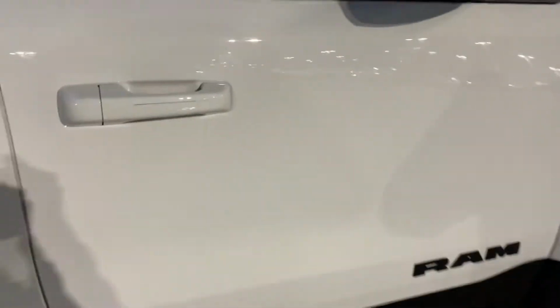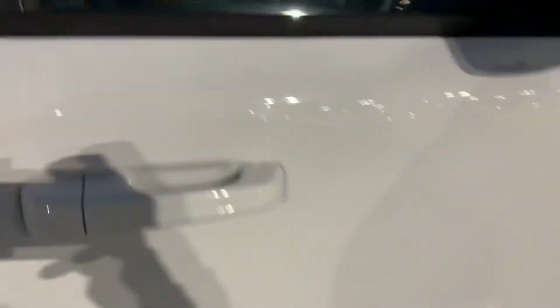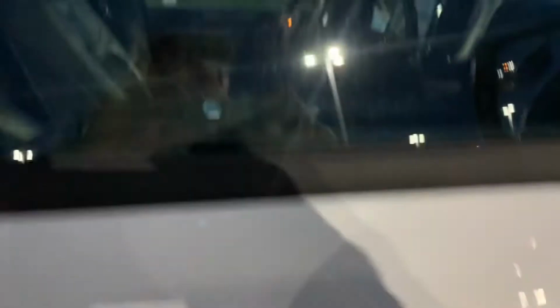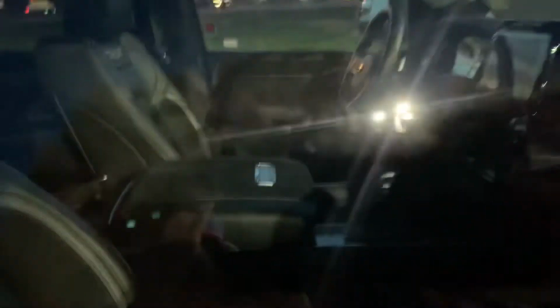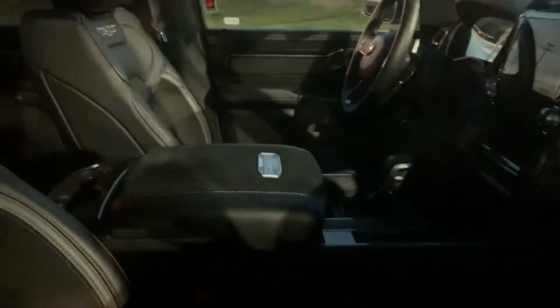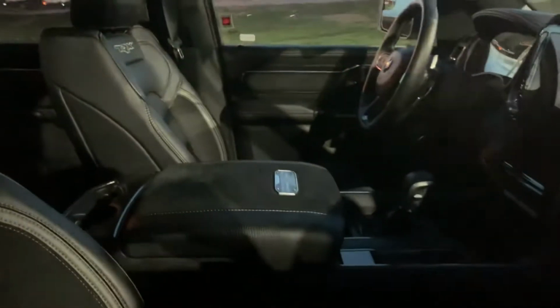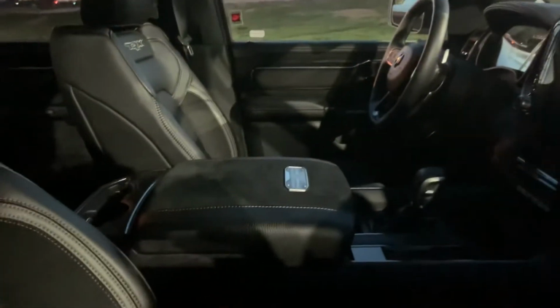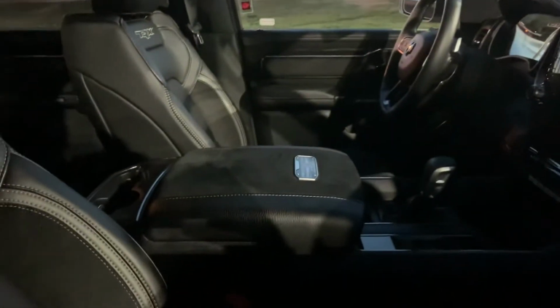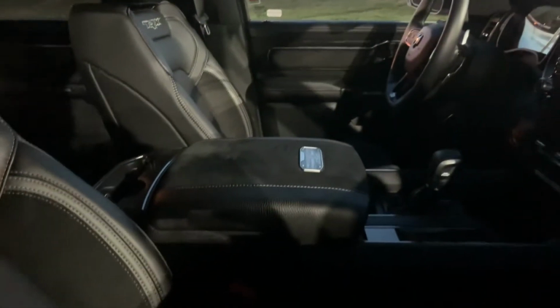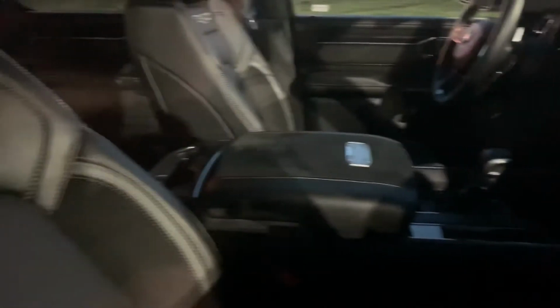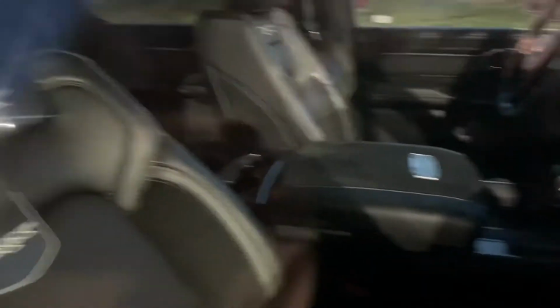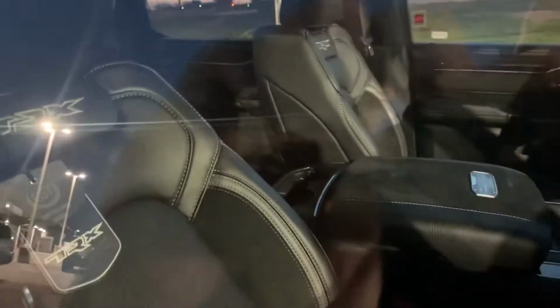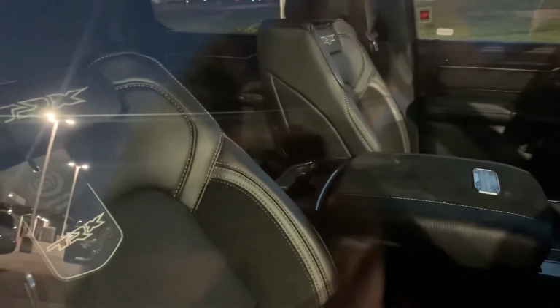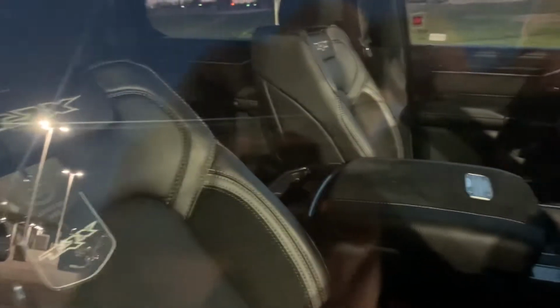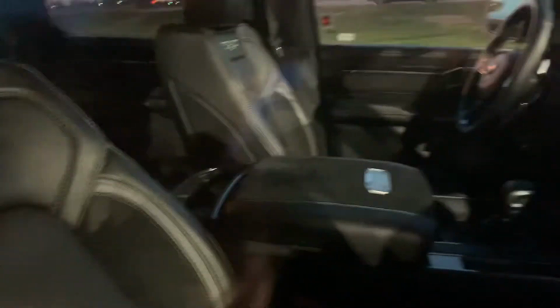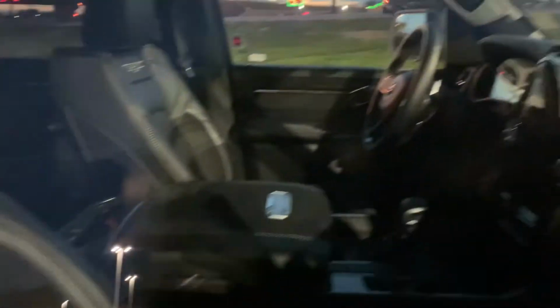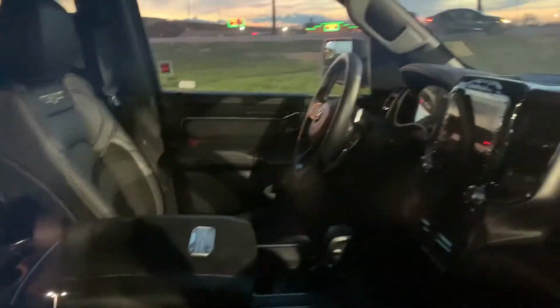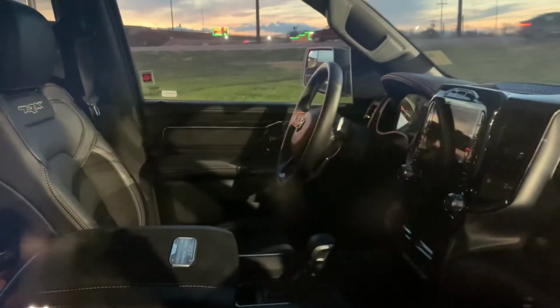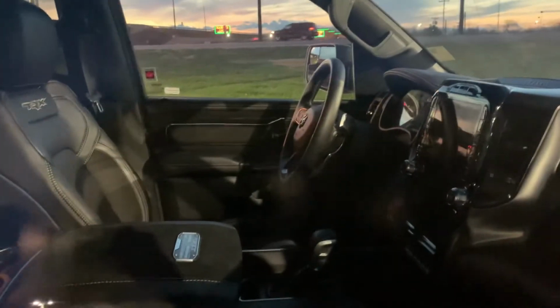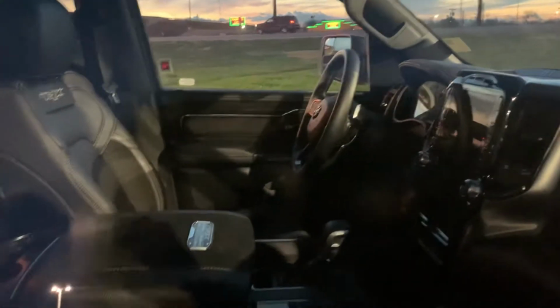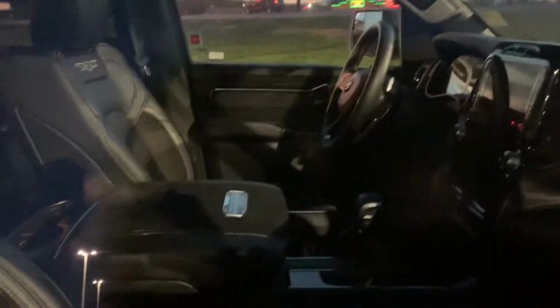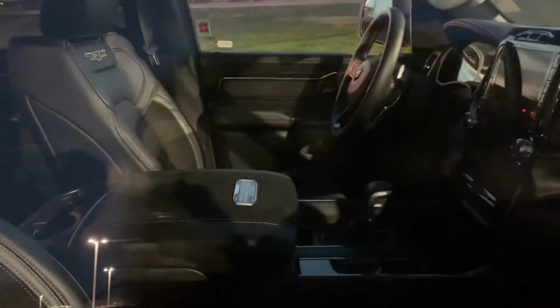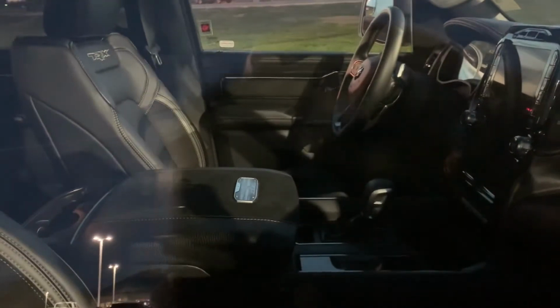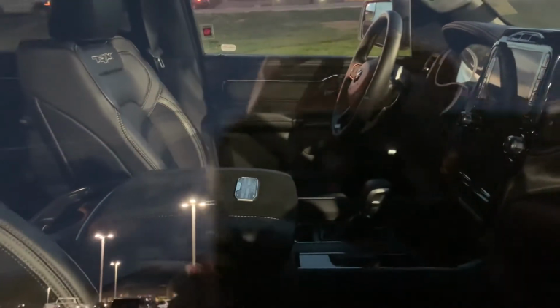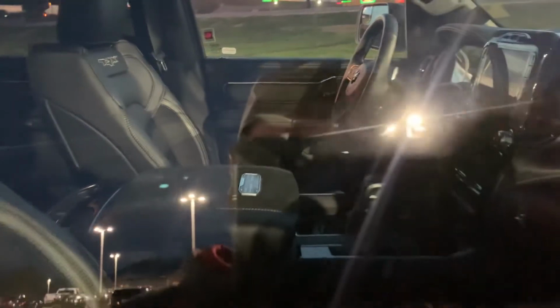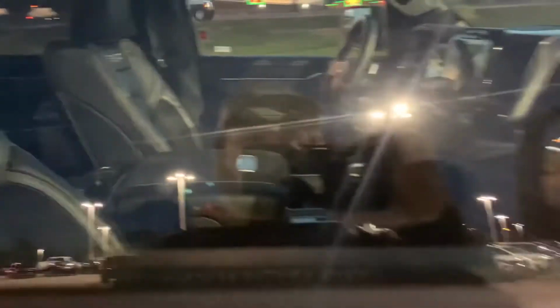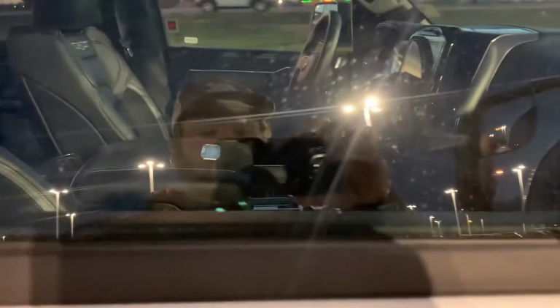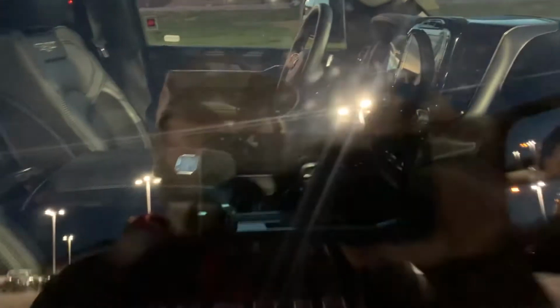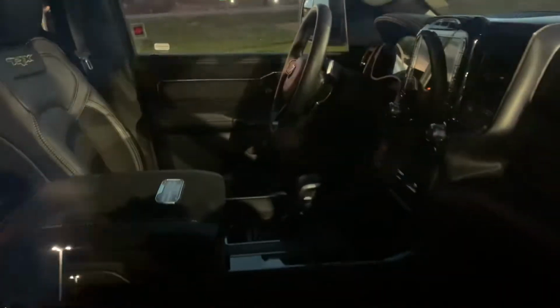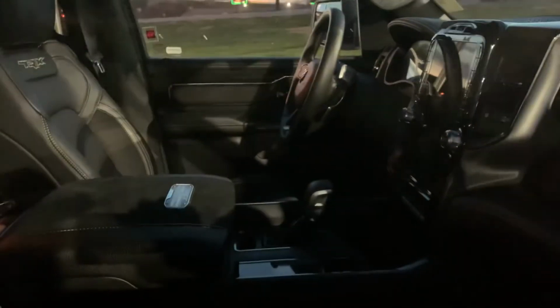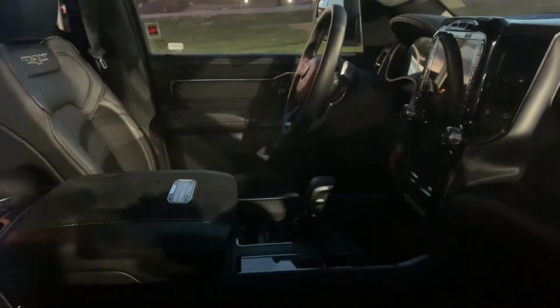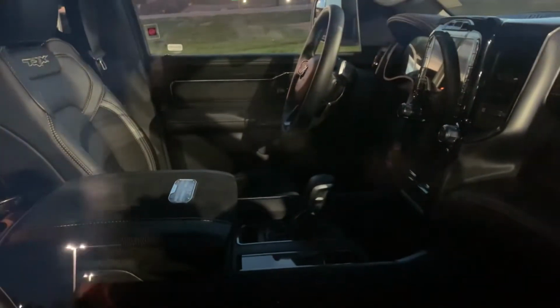The inside is really cool — got a sweet interior with TRX badging everywhere, paddle shifters, Alcantara, carbon fiber bits, and that huge display that Ram's known for.